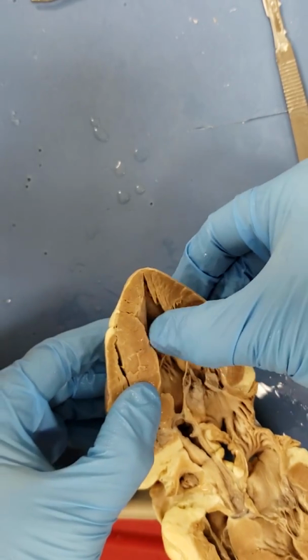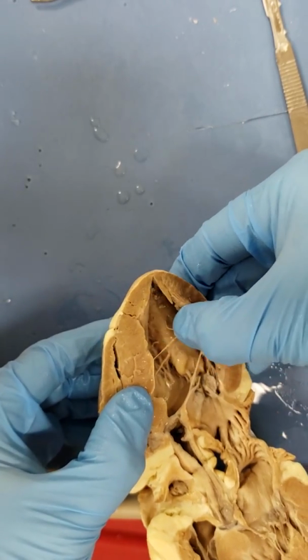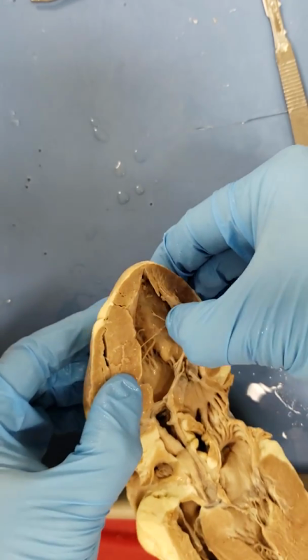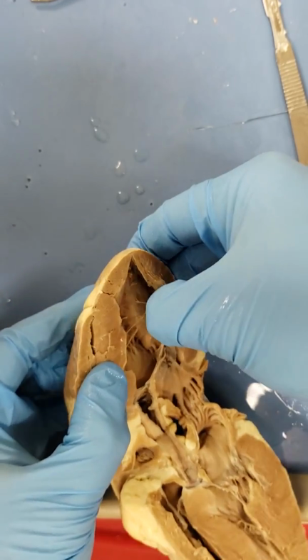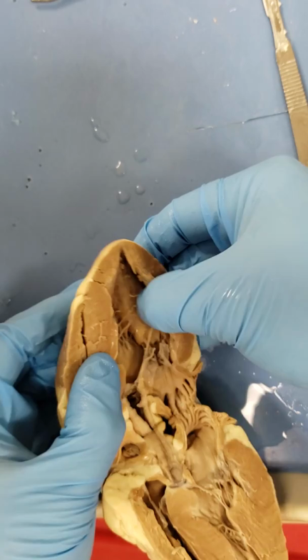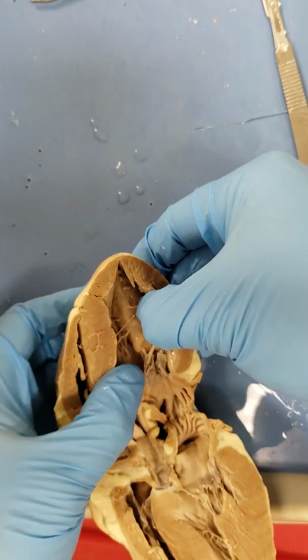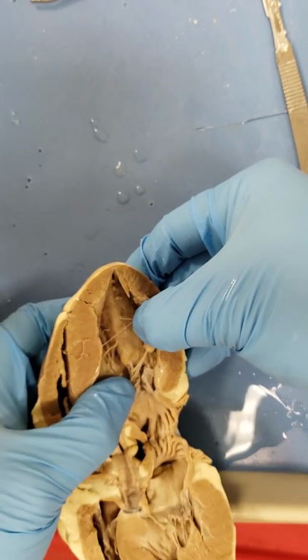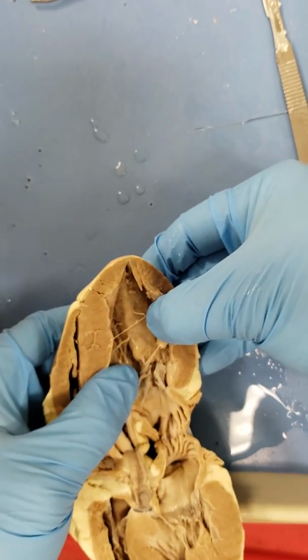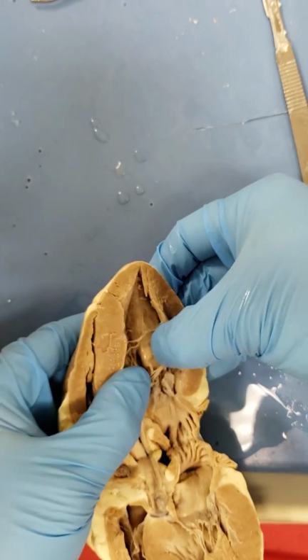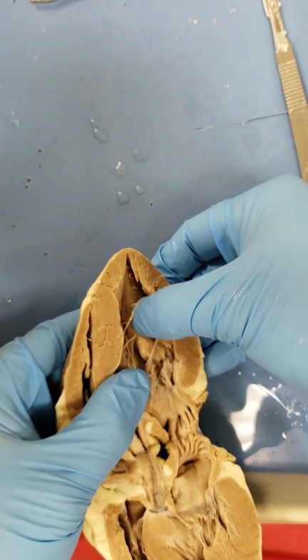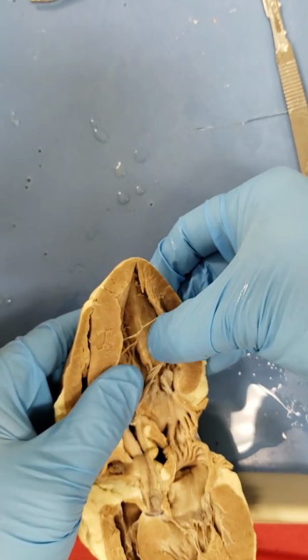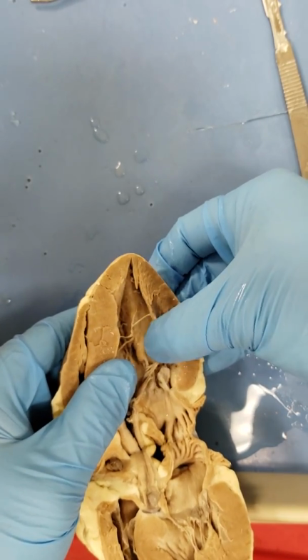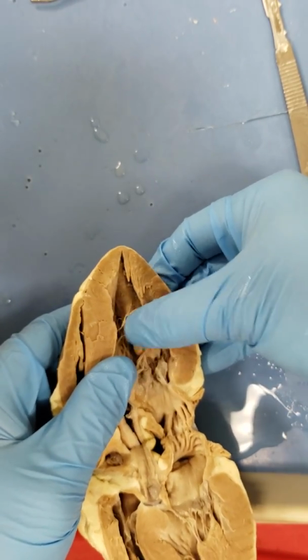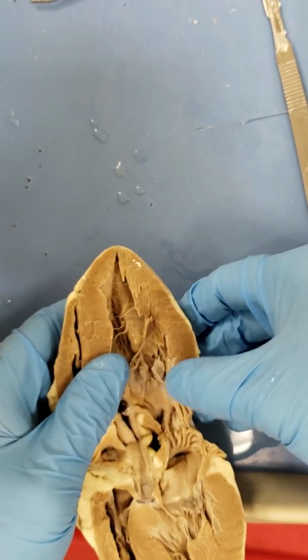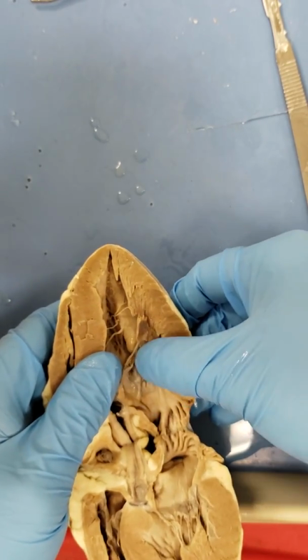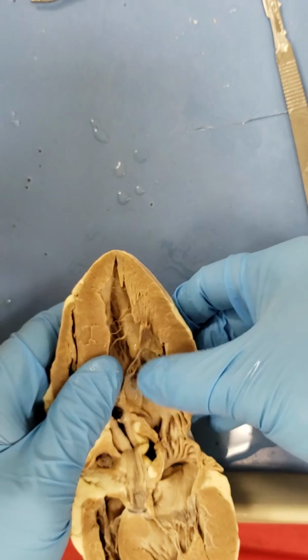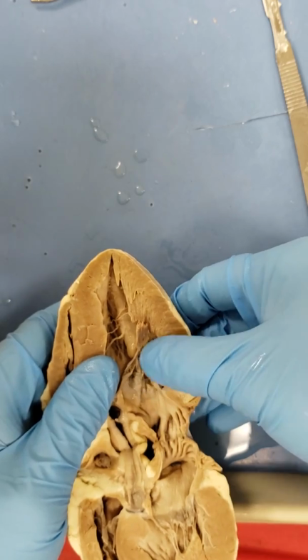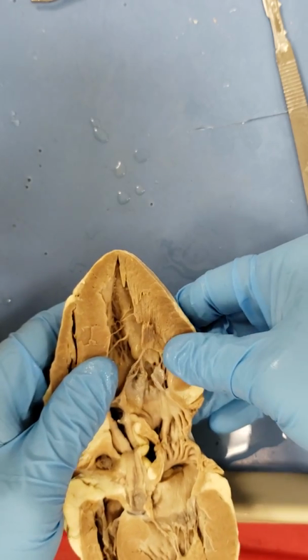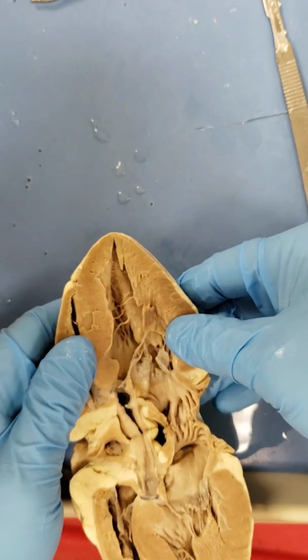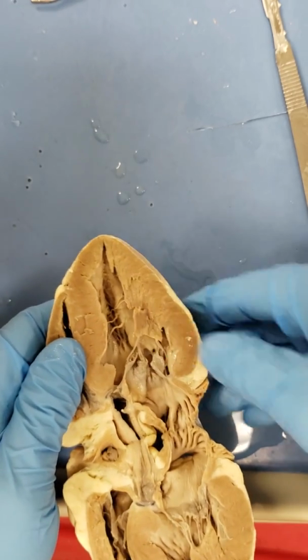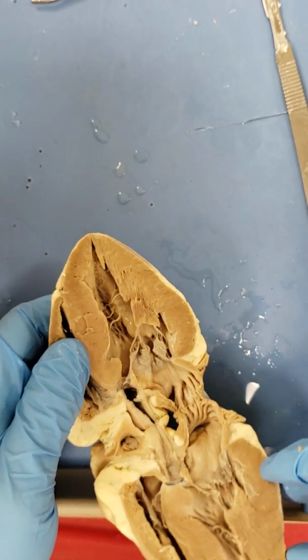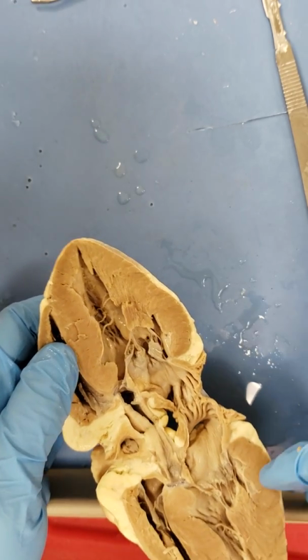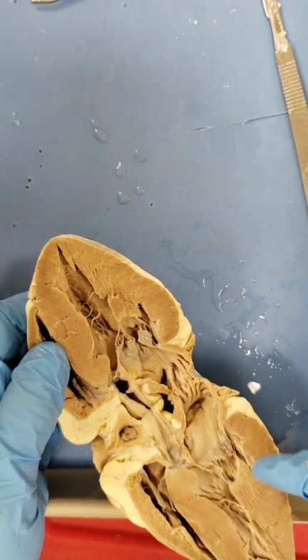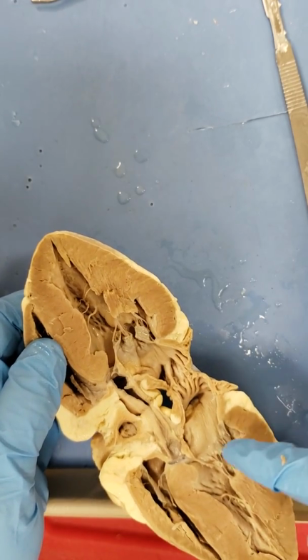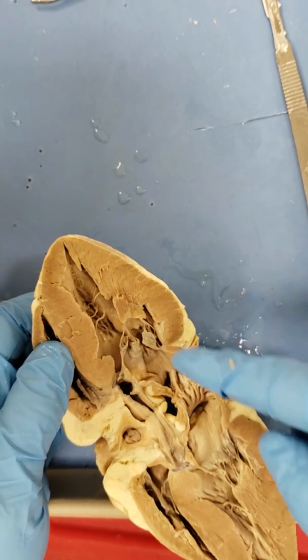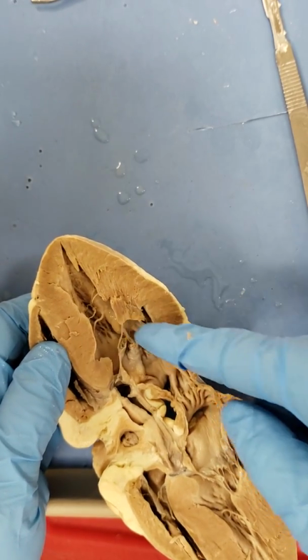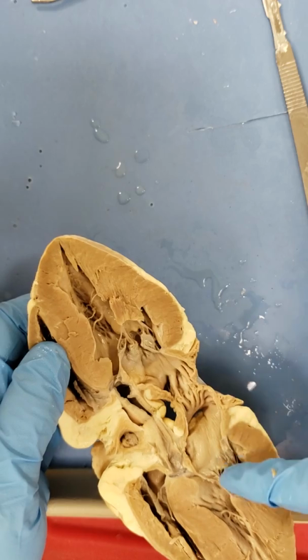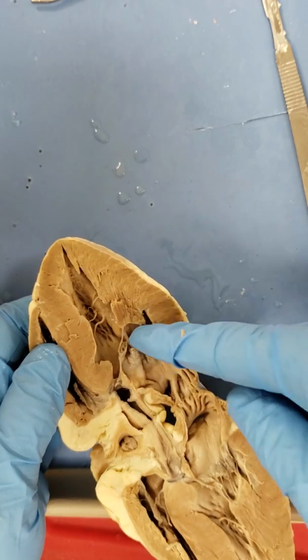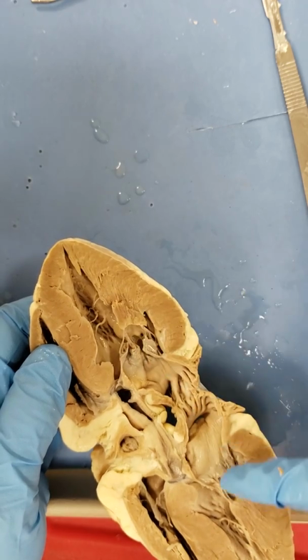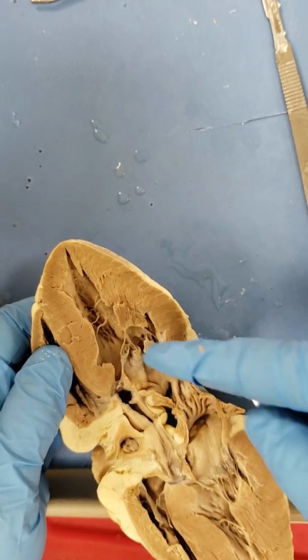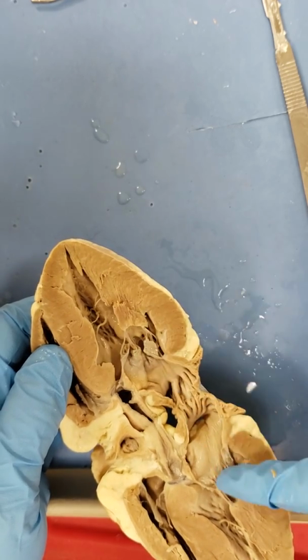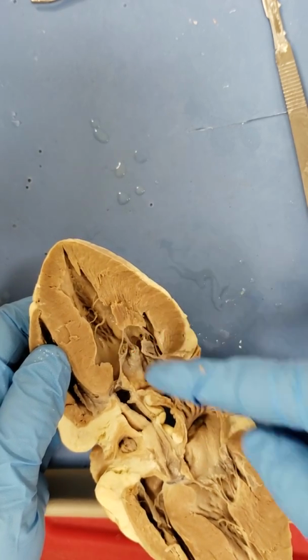Look at that papillary muscle — that is a really big one. That is a nice papillary muscle with several chordae tendineae attached to it. Bicuspid or mitral valve on the left side.